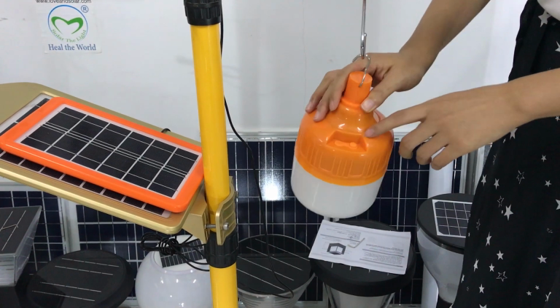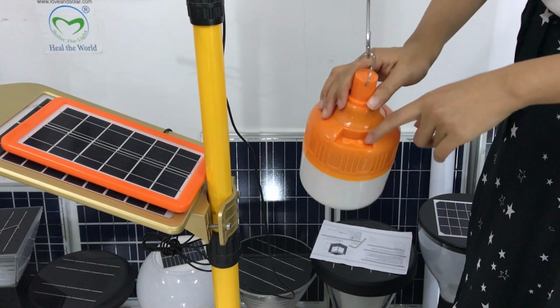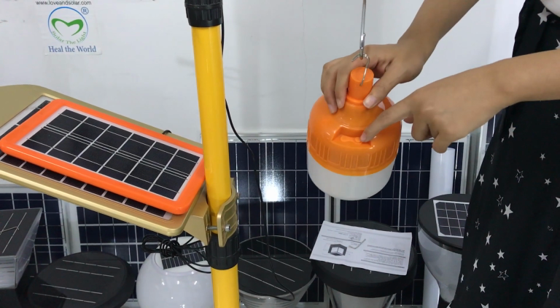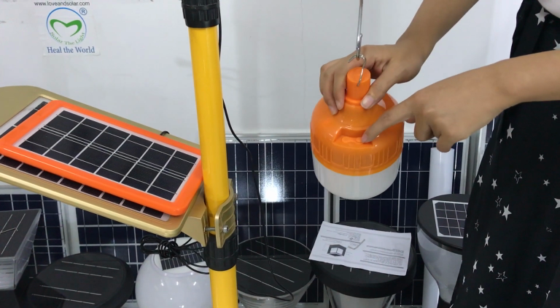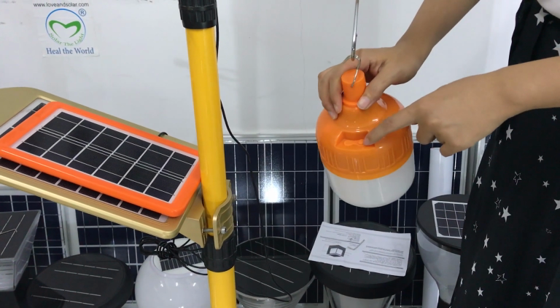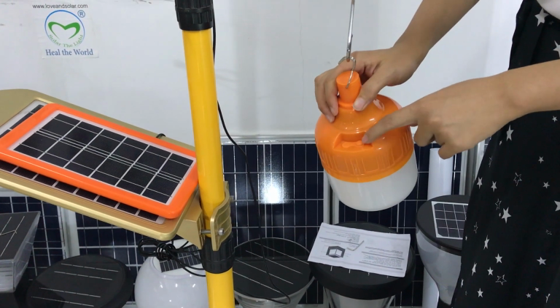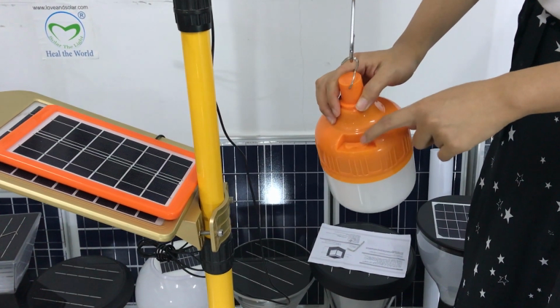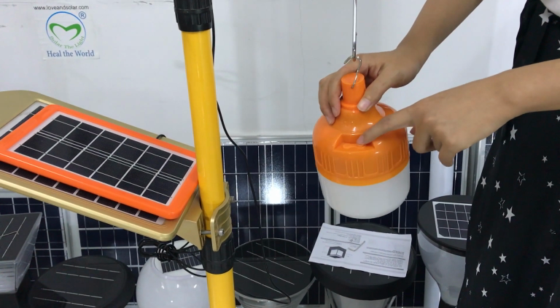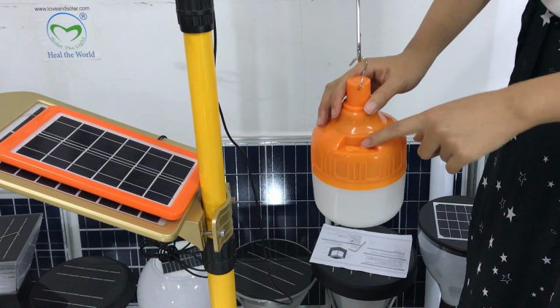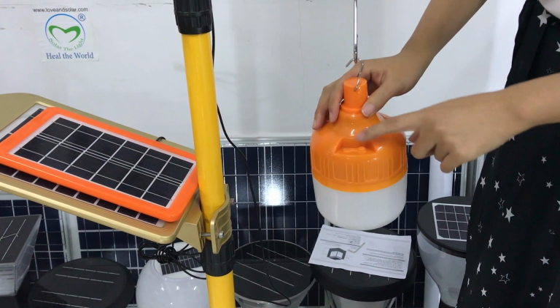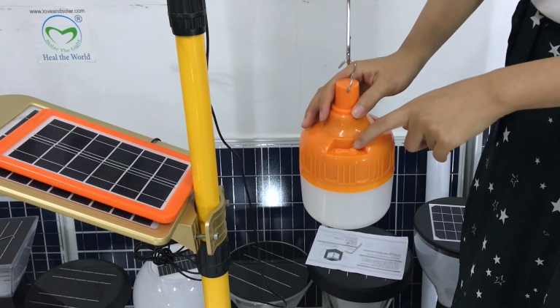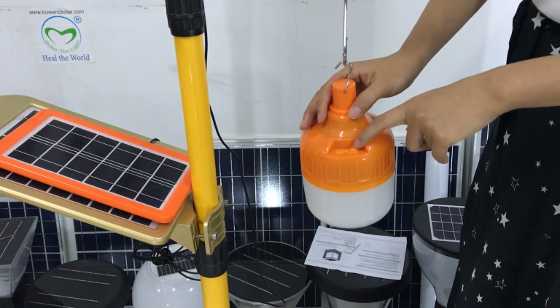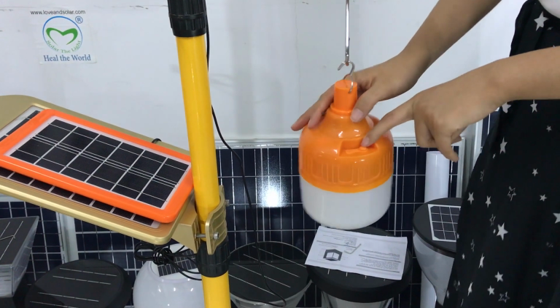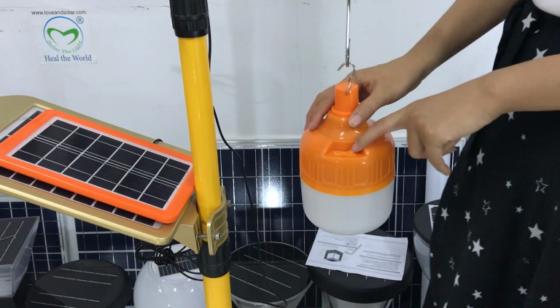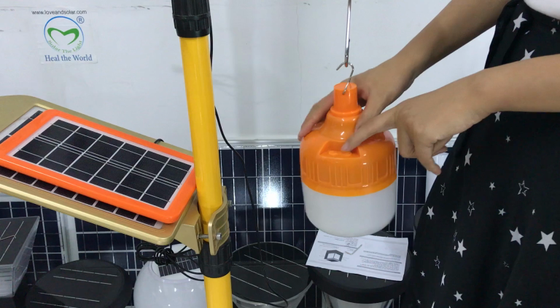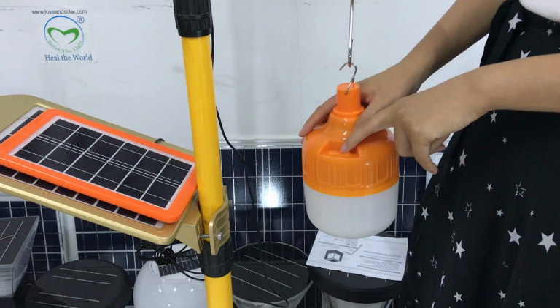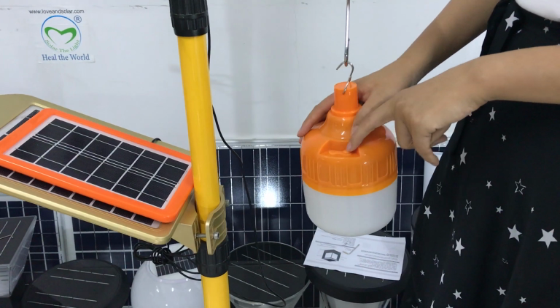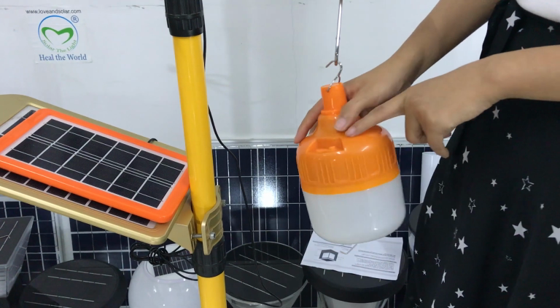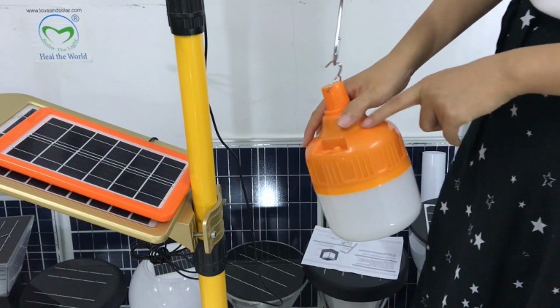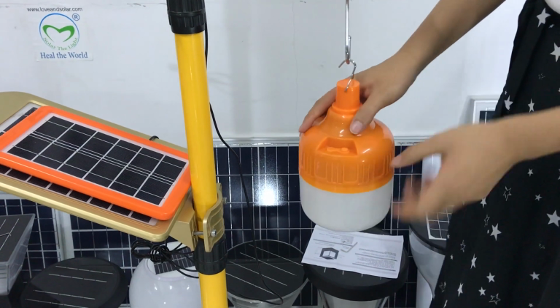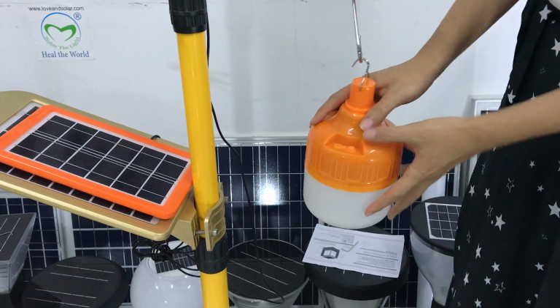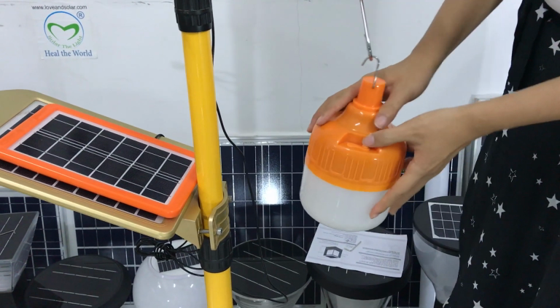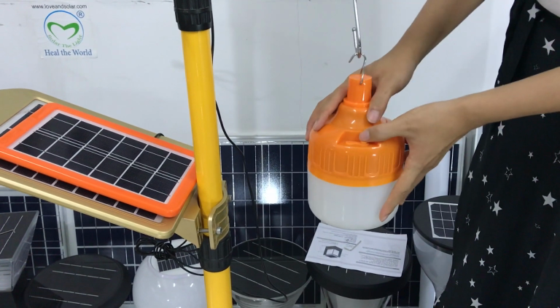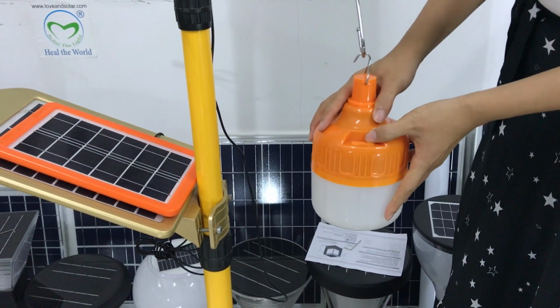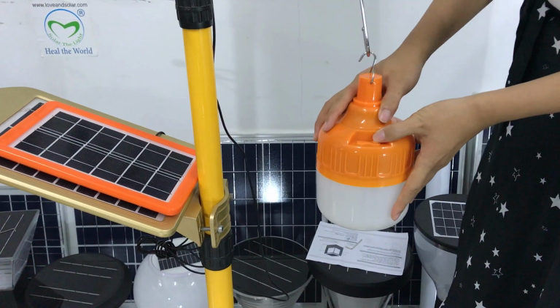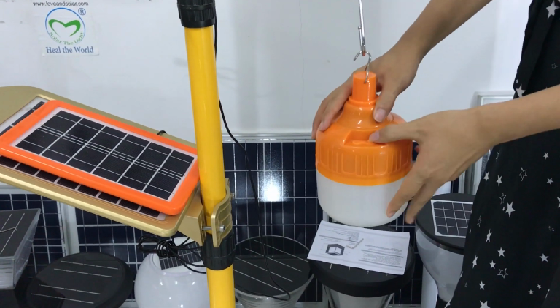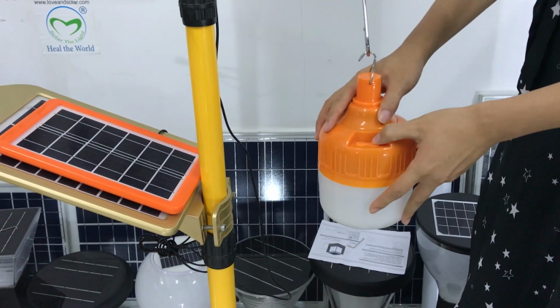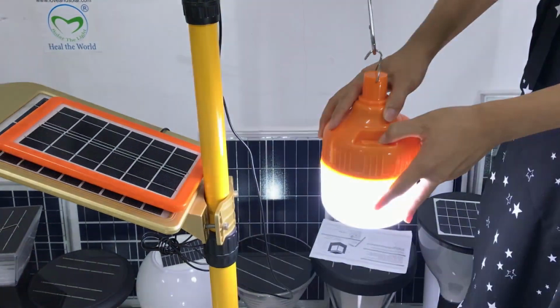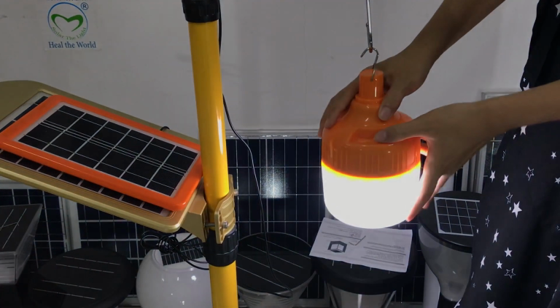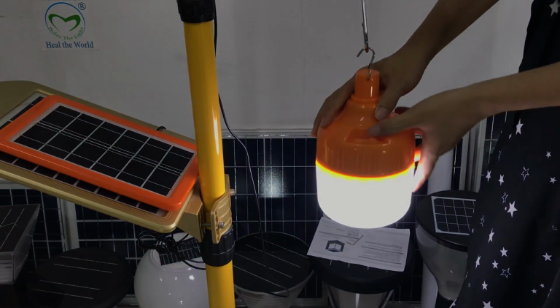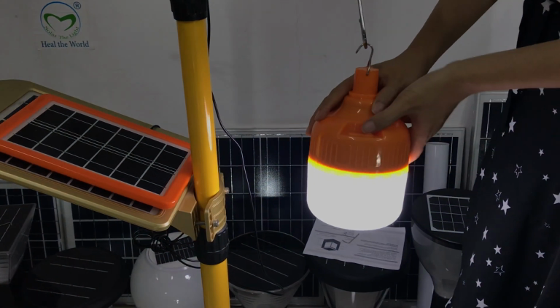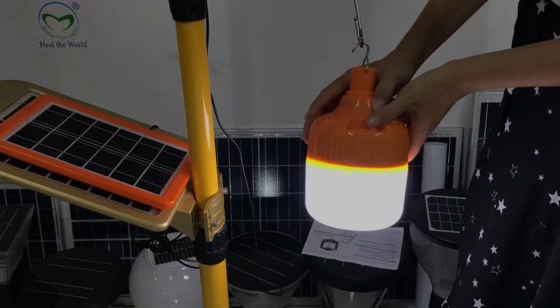Here is the button. You can use the button to control the lamp, and the brightness is adjustable.